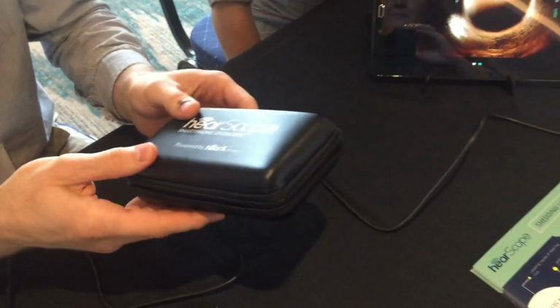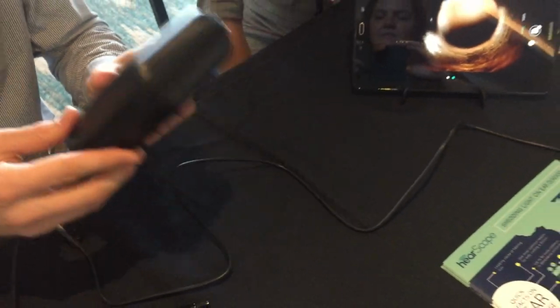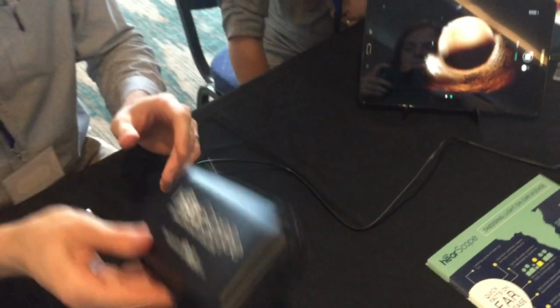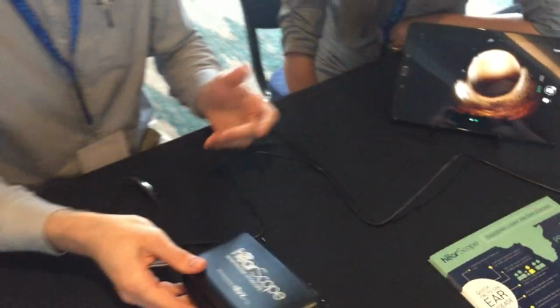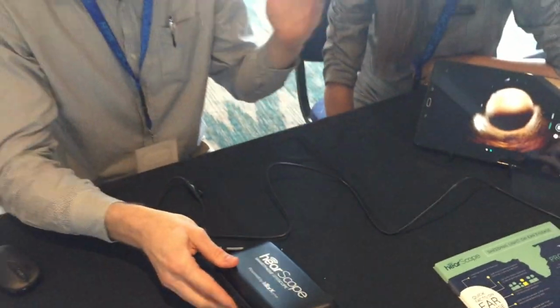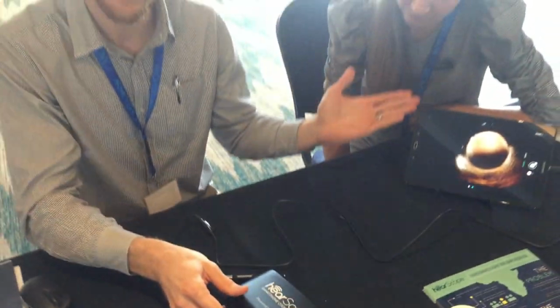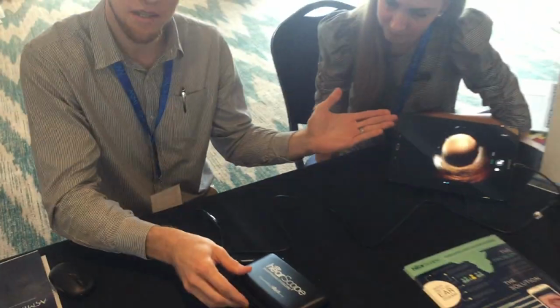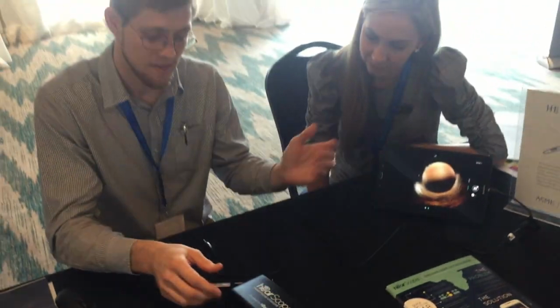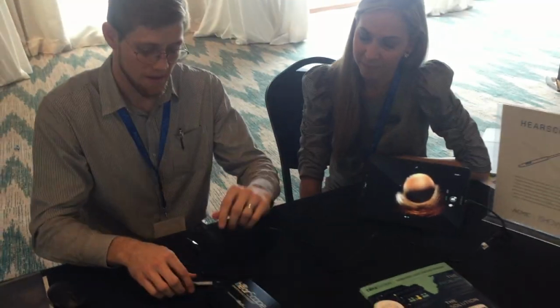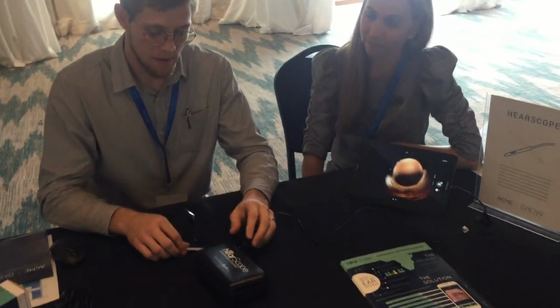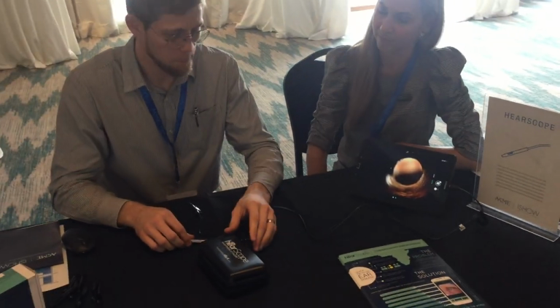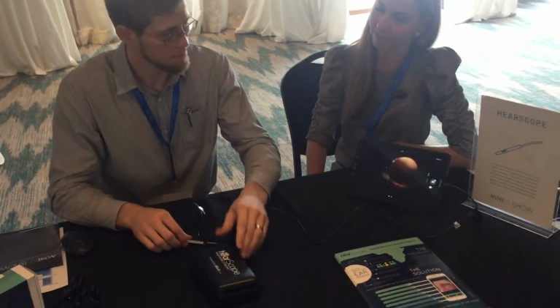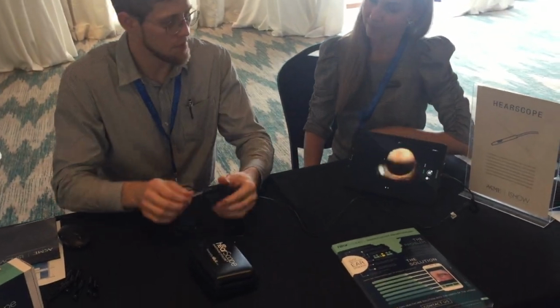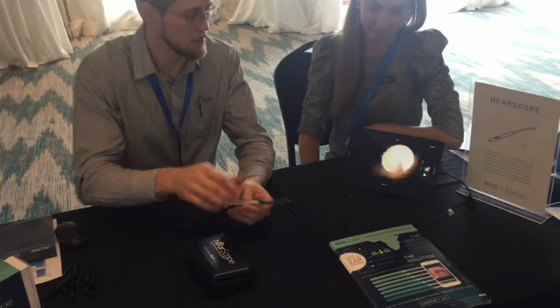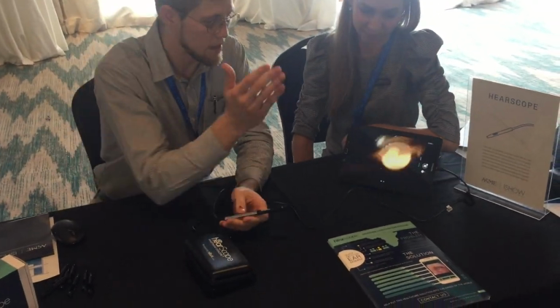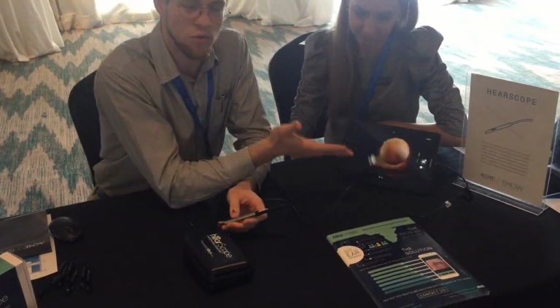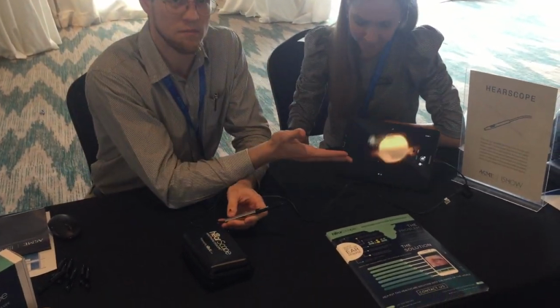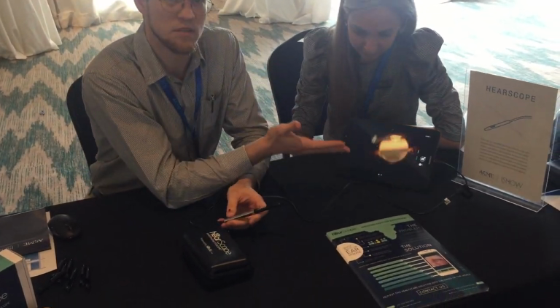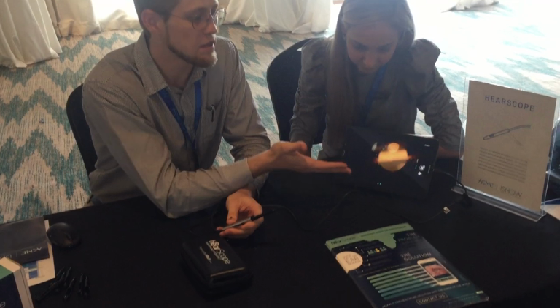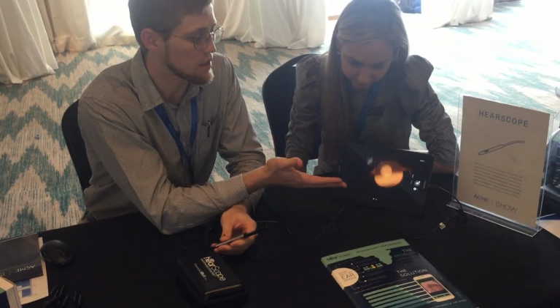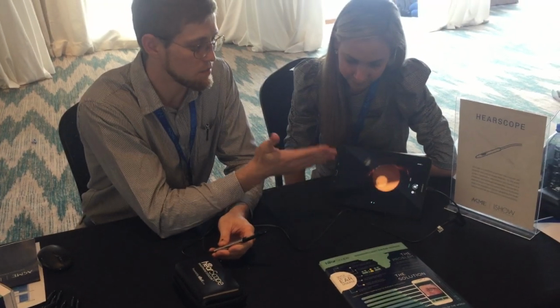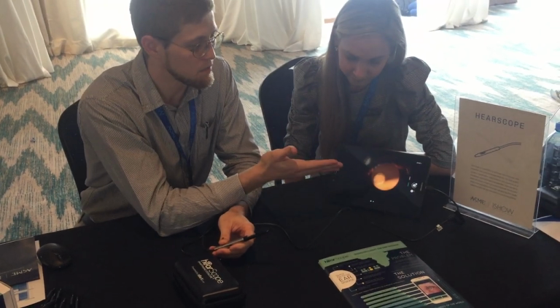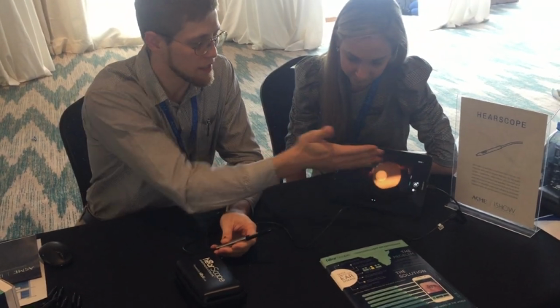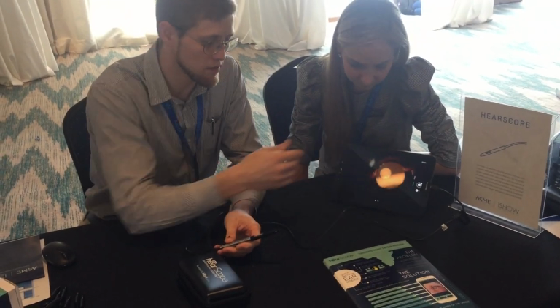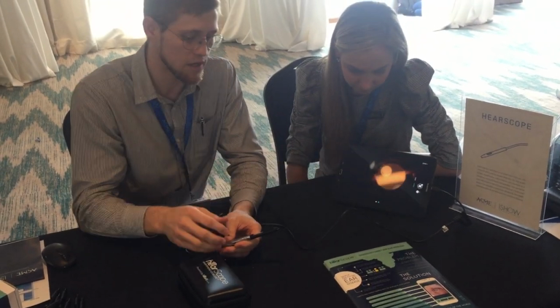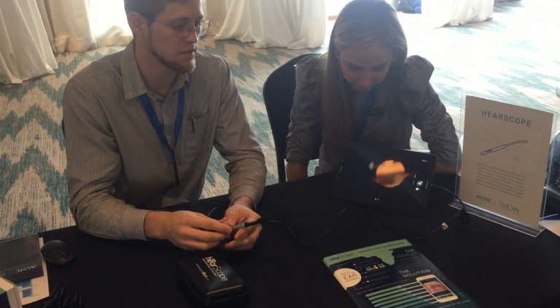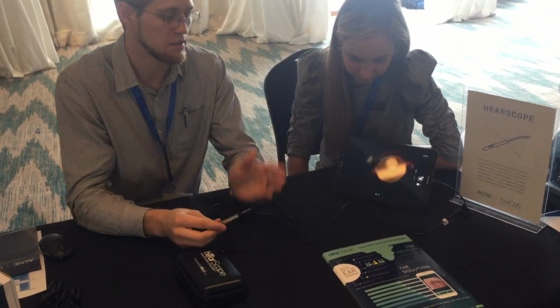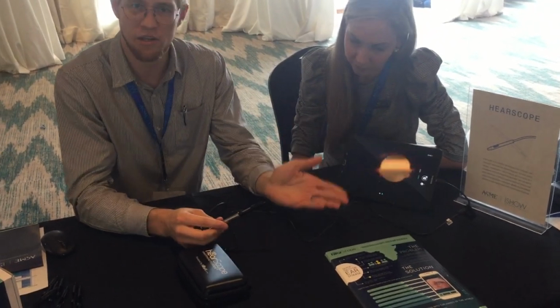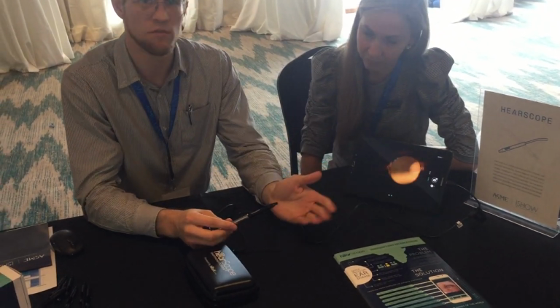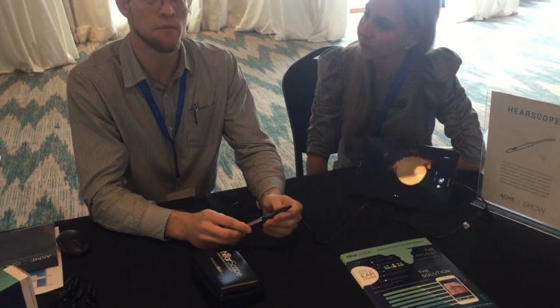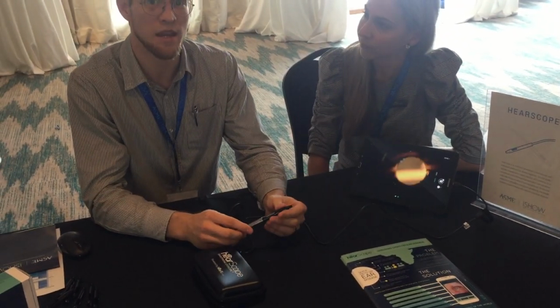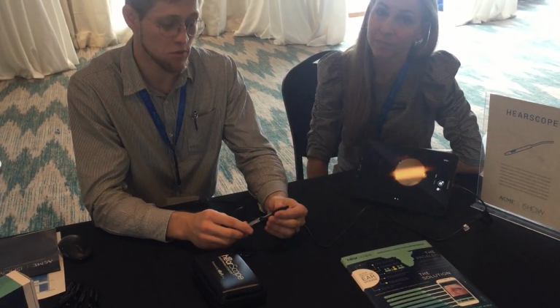You can use it with a smartphone or a tablet — basically any Android-based device. Just plug it in and download our free app from the App Store.